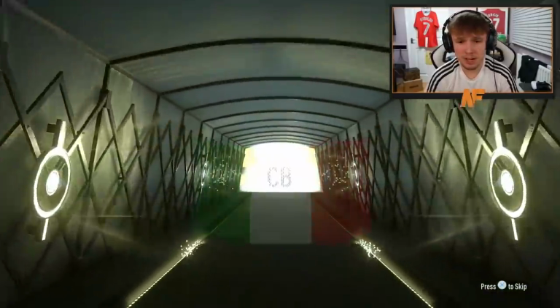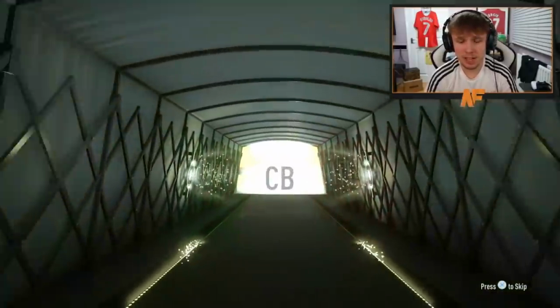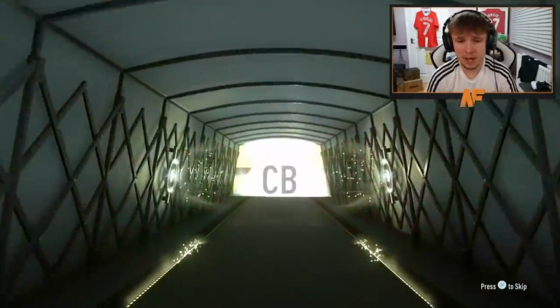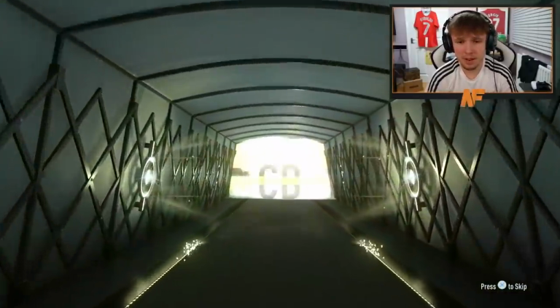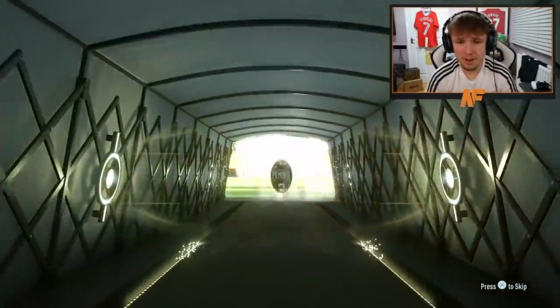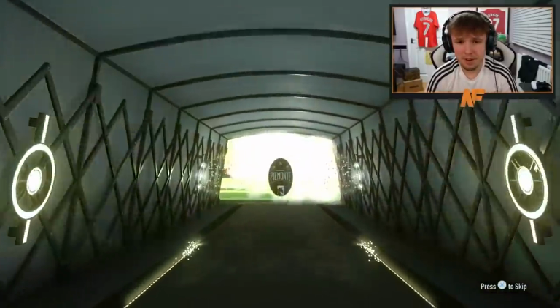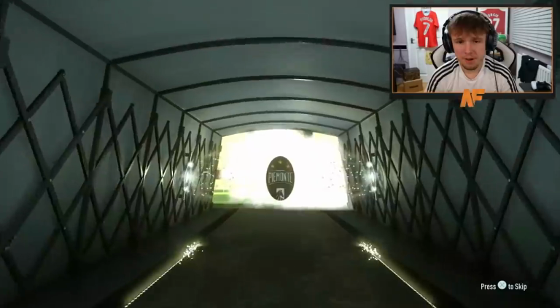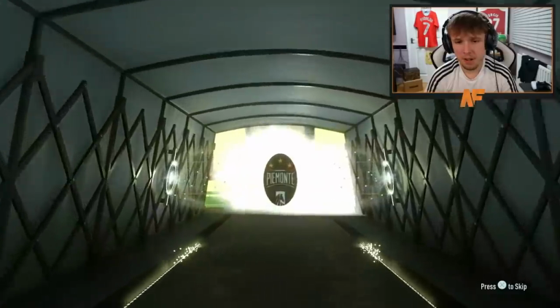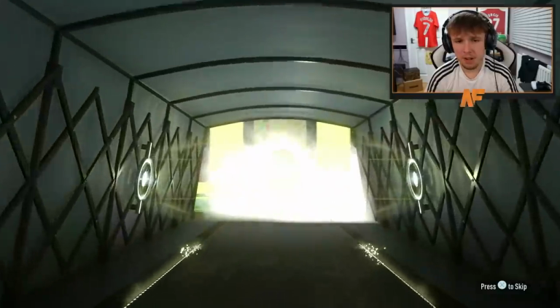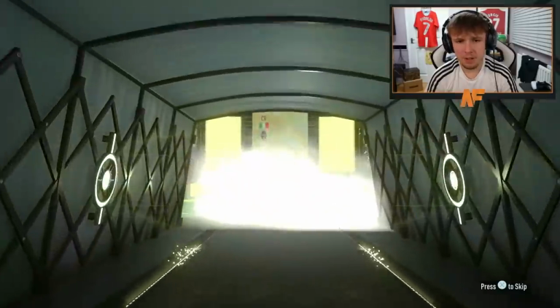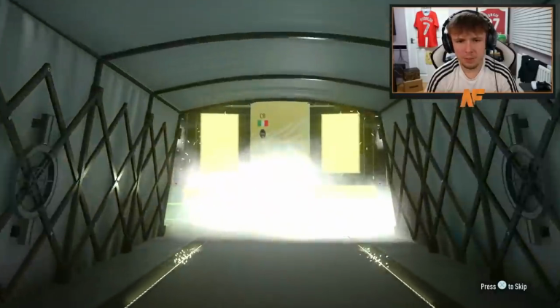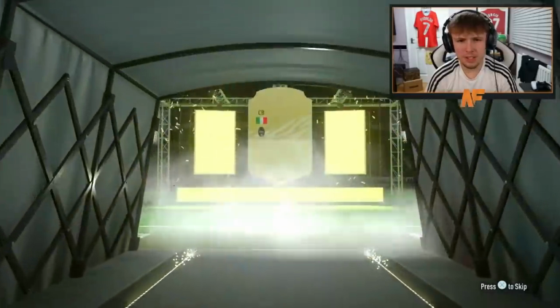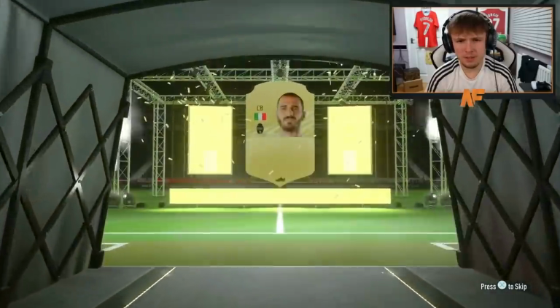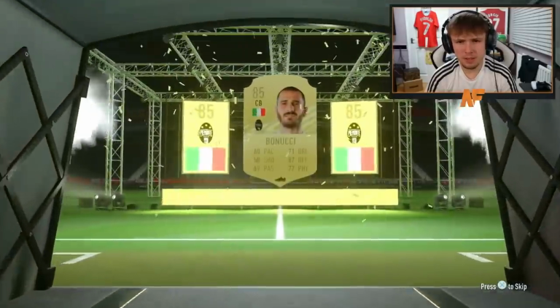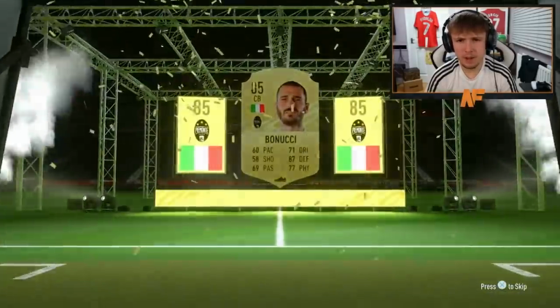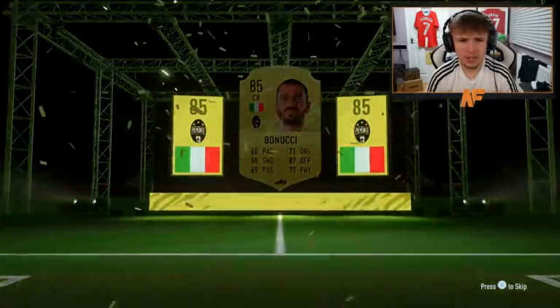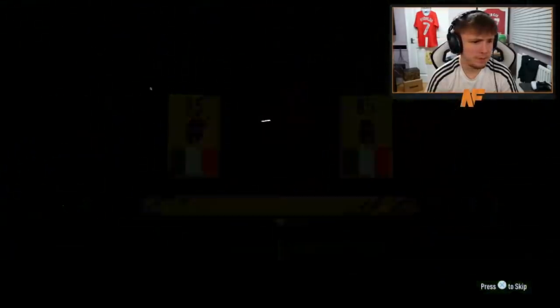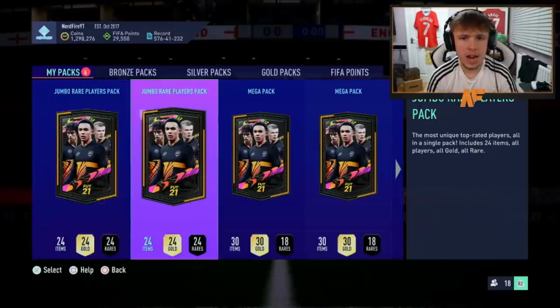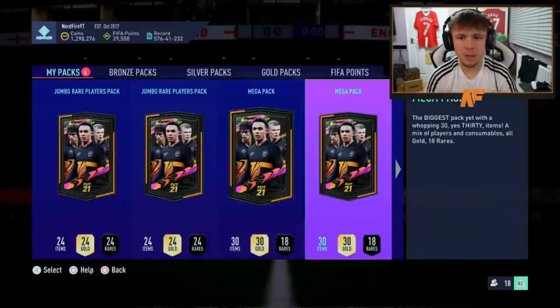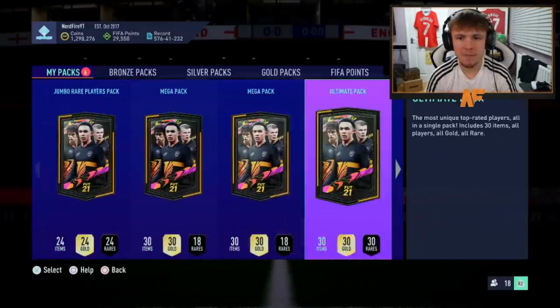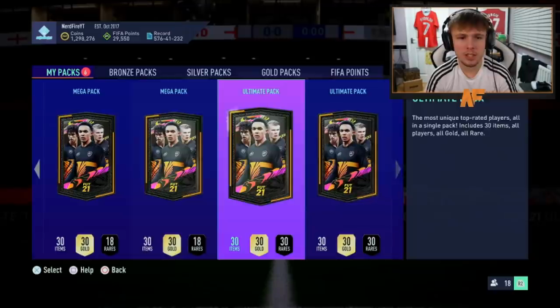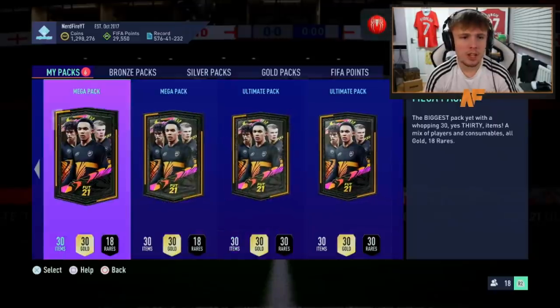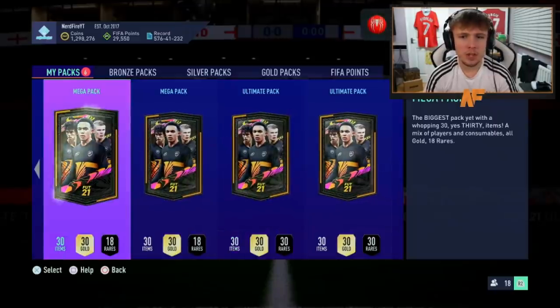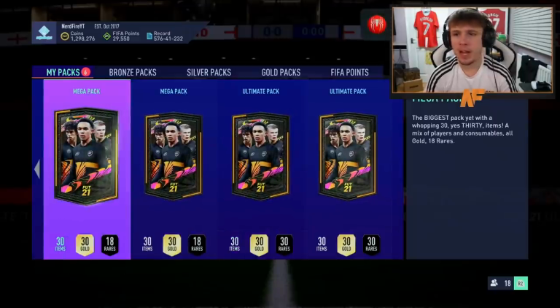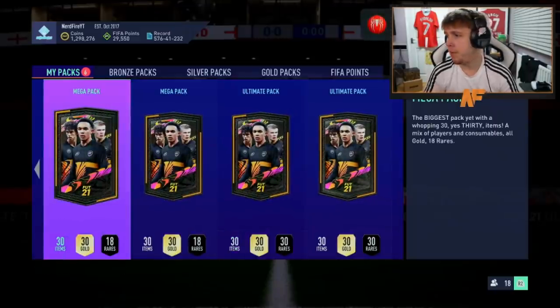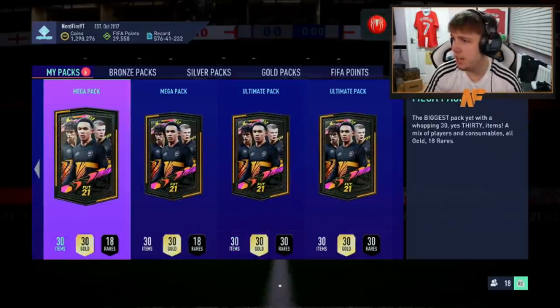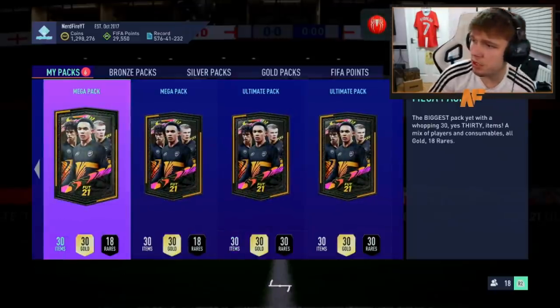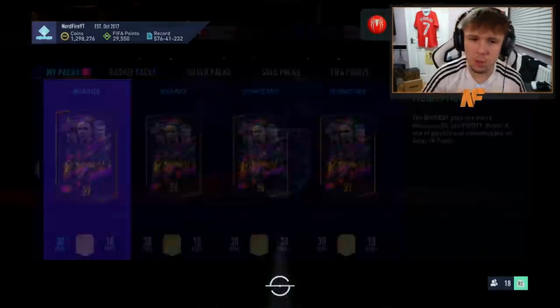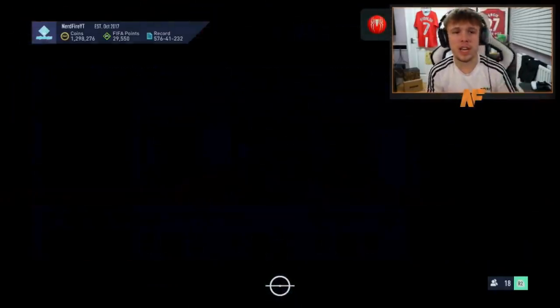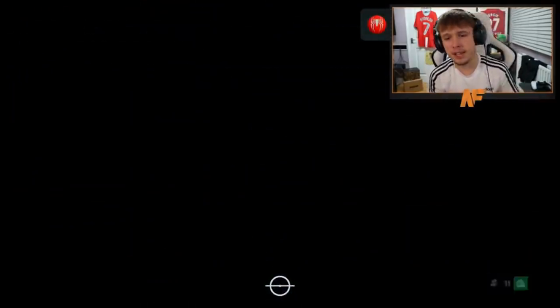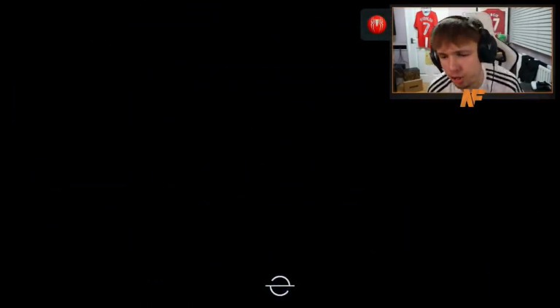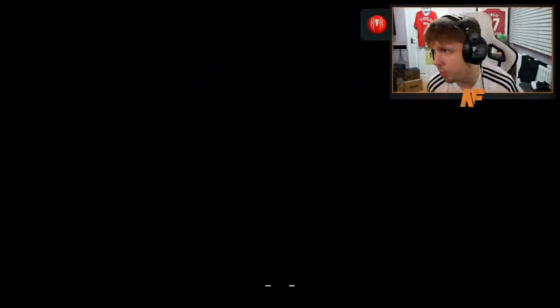Italian centre-back — is that Bonucci? 85 at least. All right, here we go, my save packs. Let's go for the two mega packs first, then the 200Ks, and then the two ultimates. Let's see what we can get.